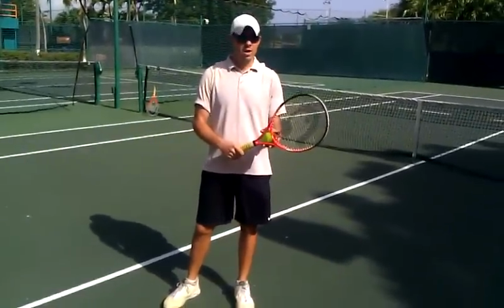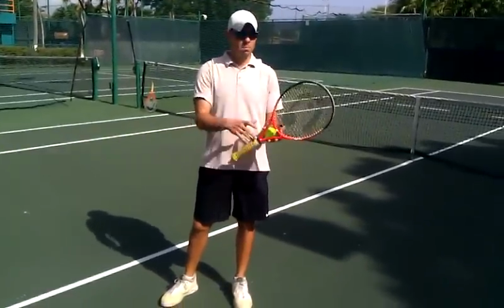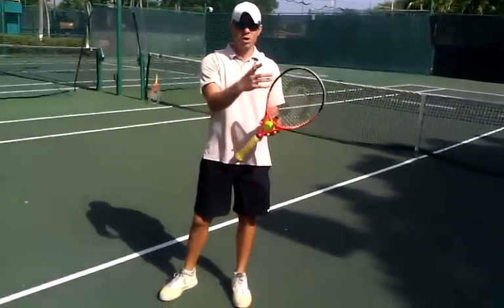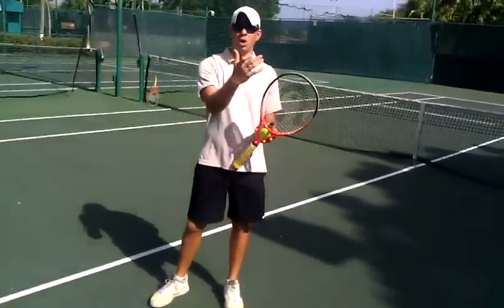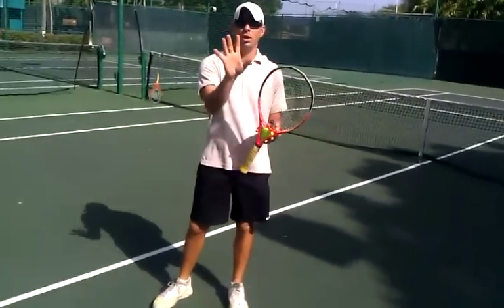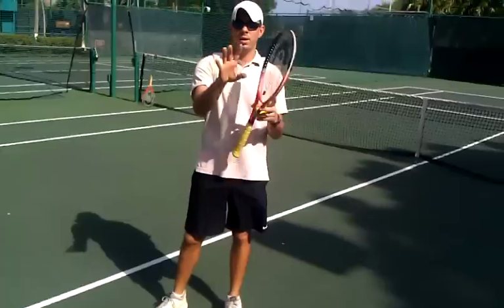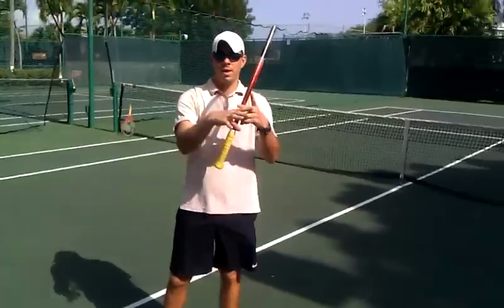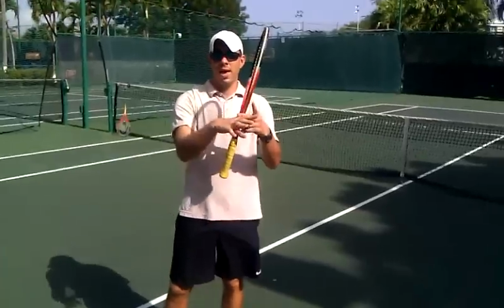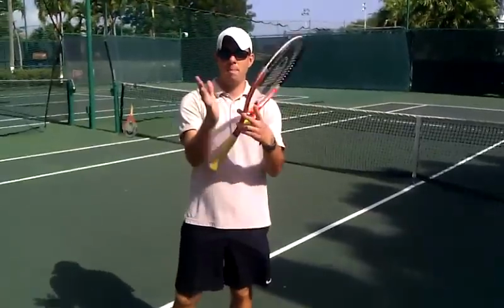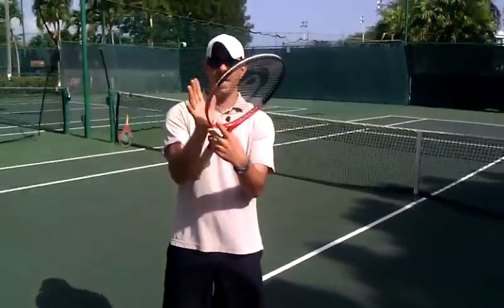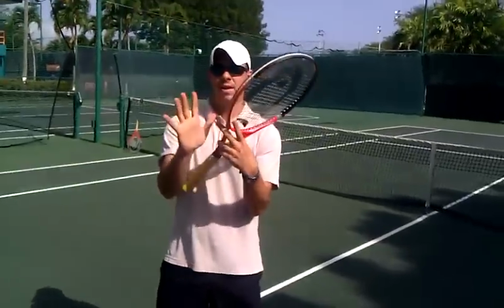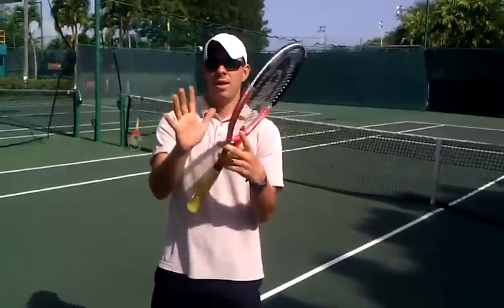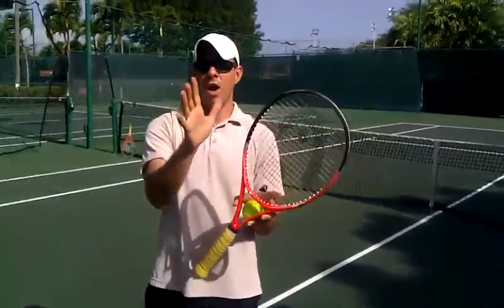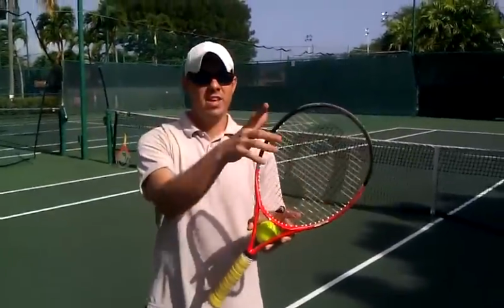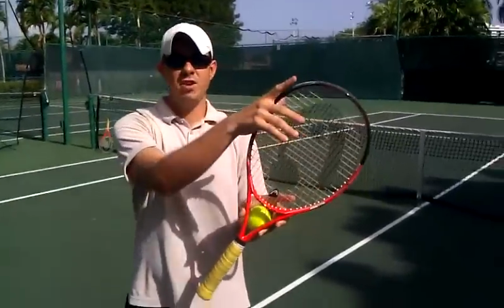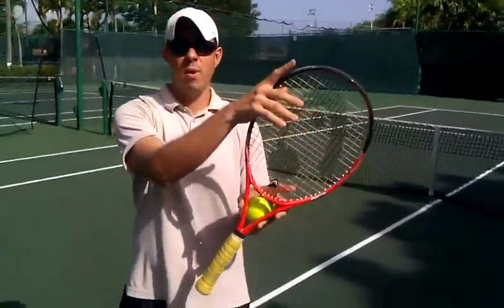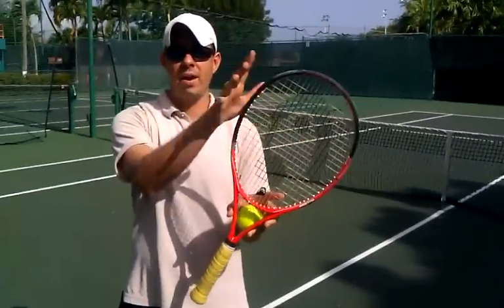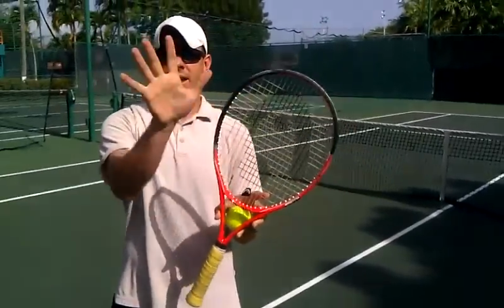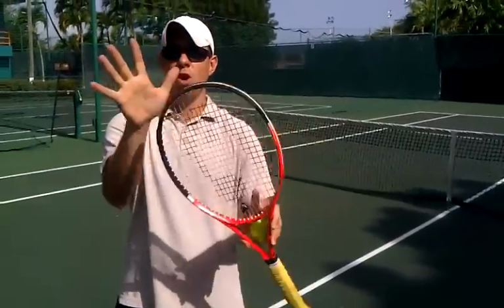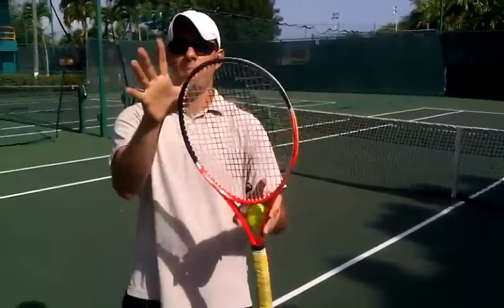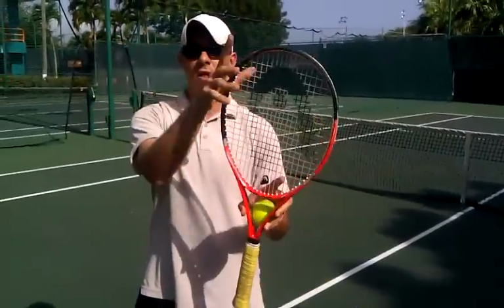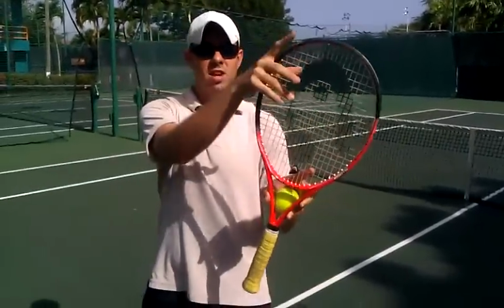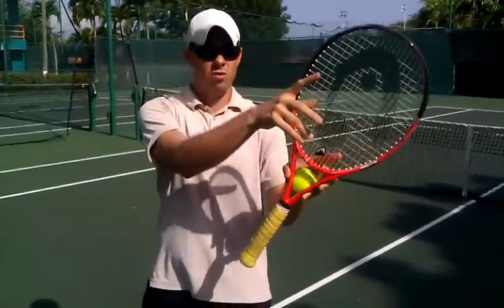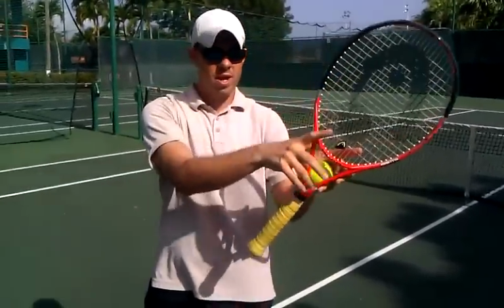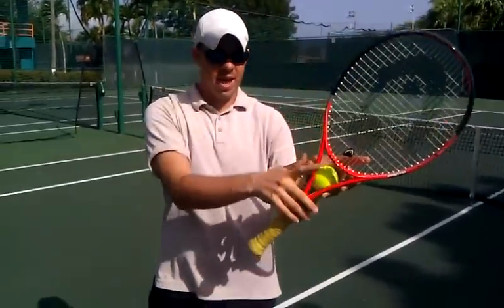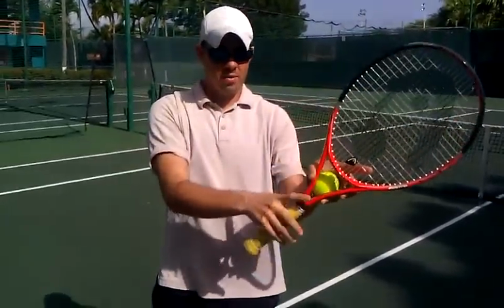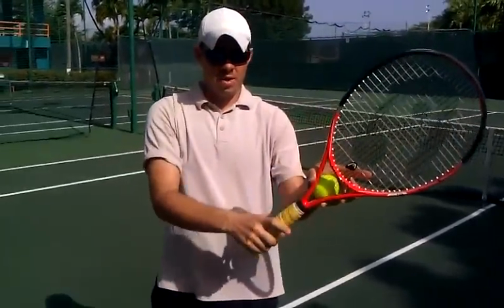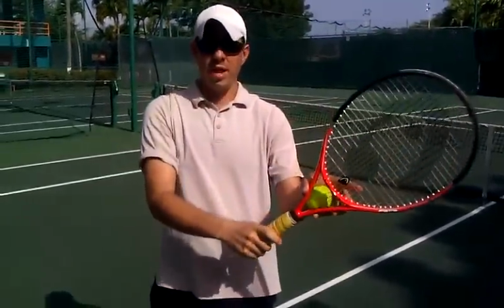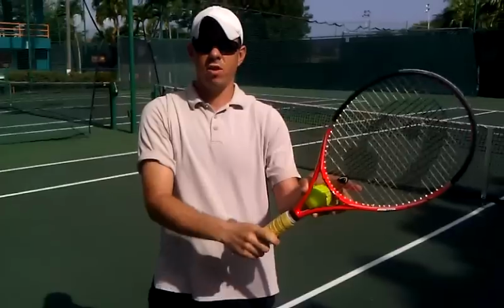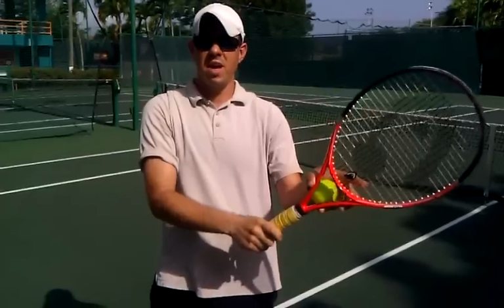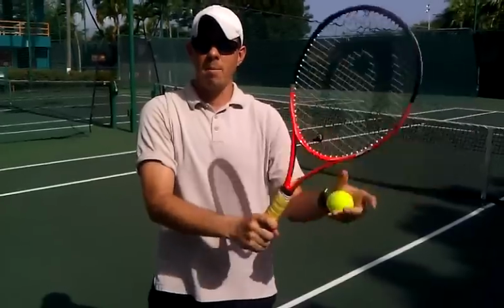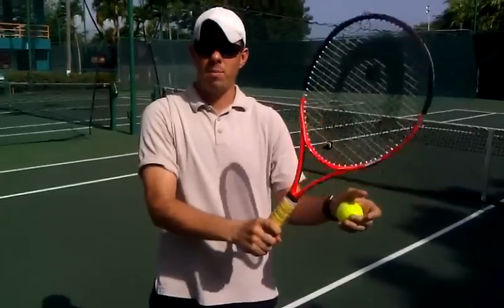You're going to put your knuckle and pad on the edge of the racket — knuckle and pad on the edge, straight down. That's going to be the hammer grip.